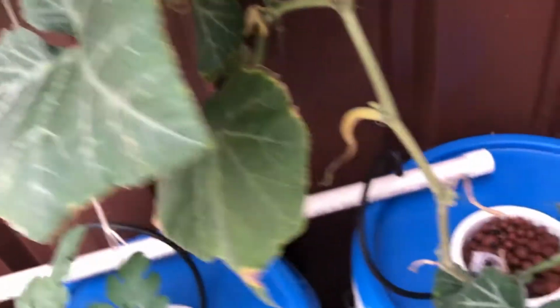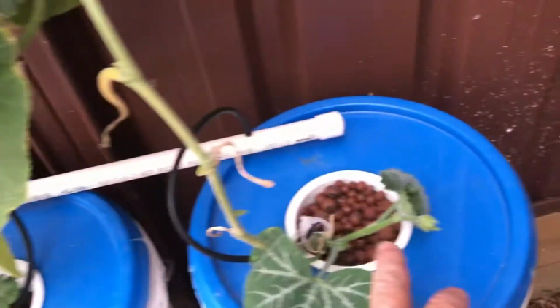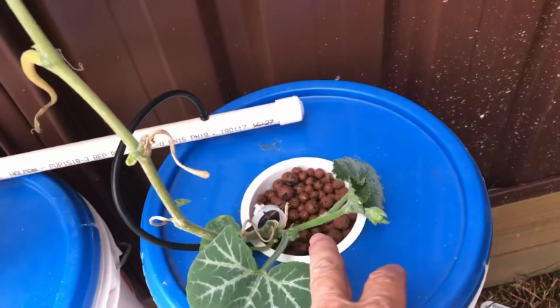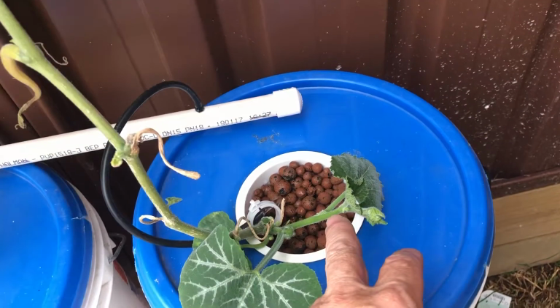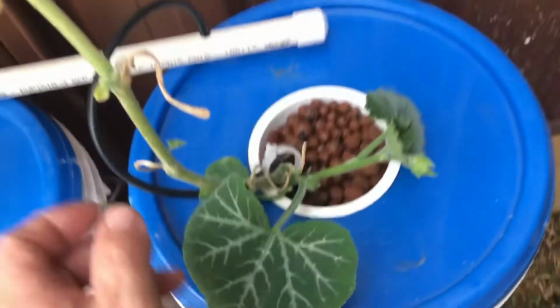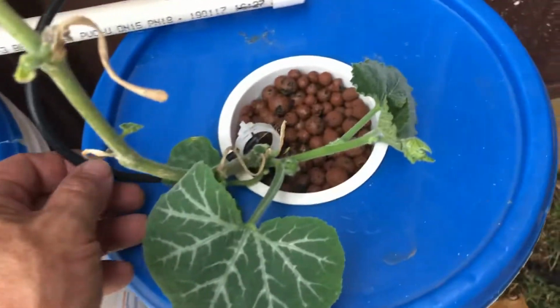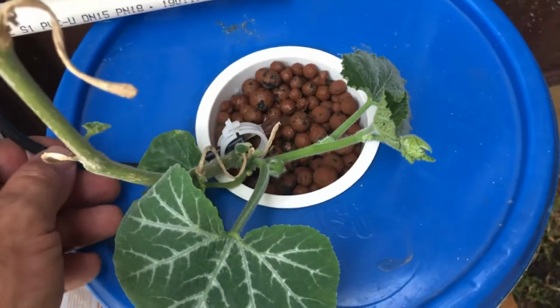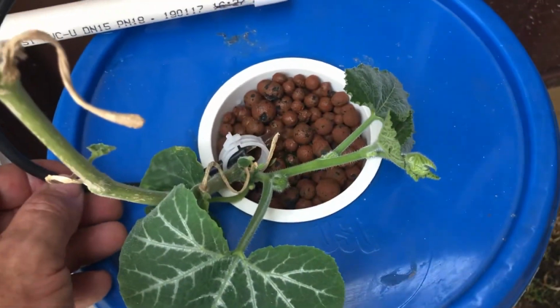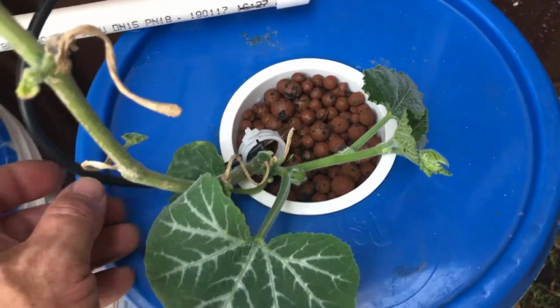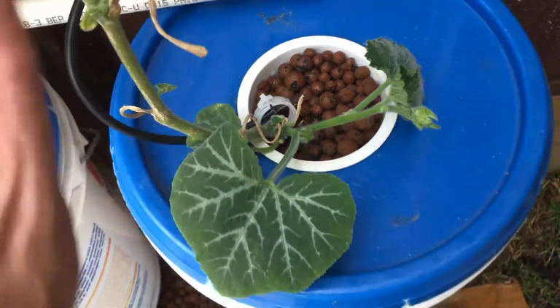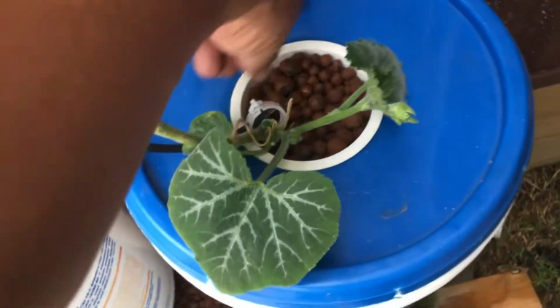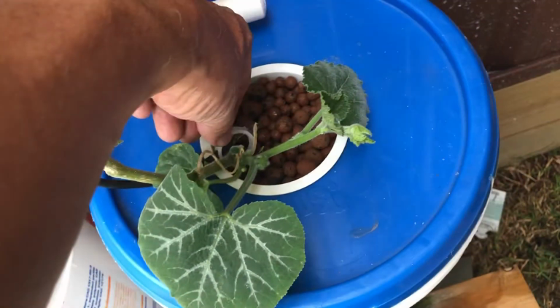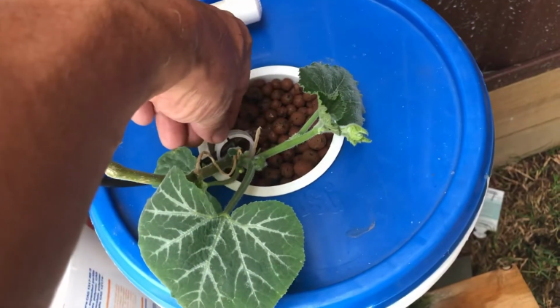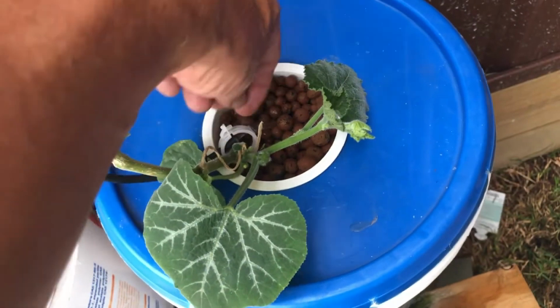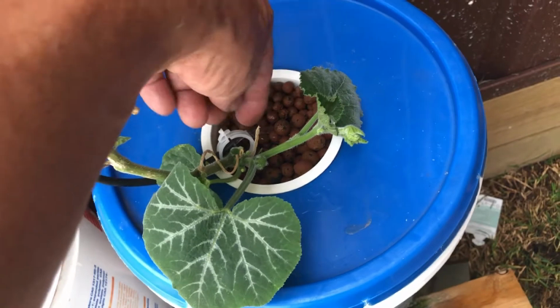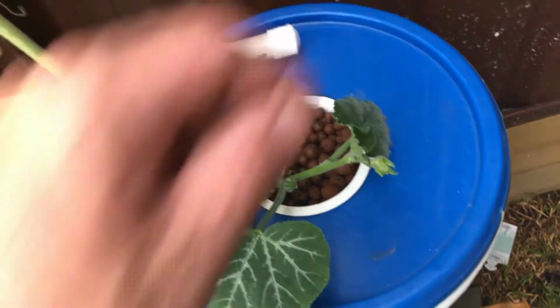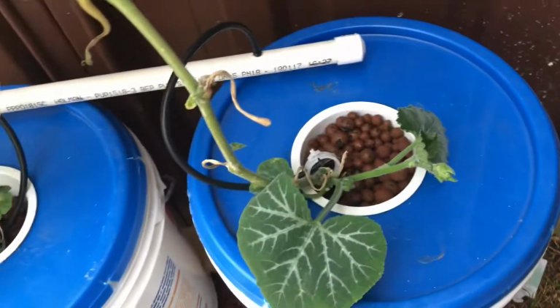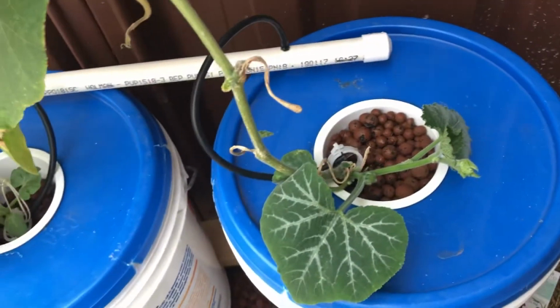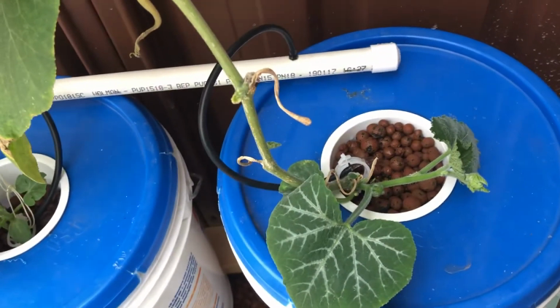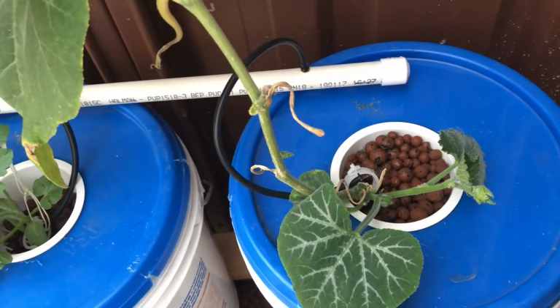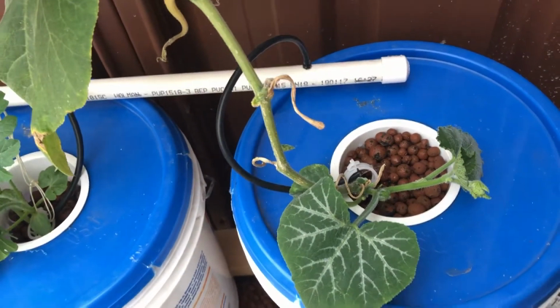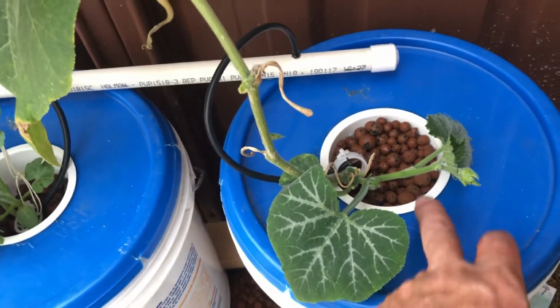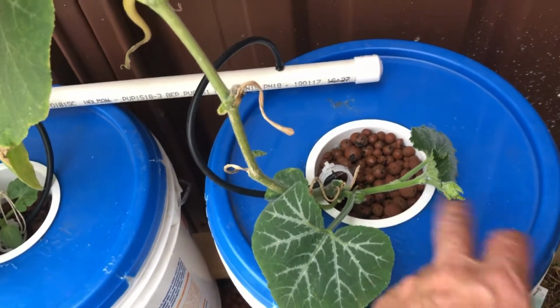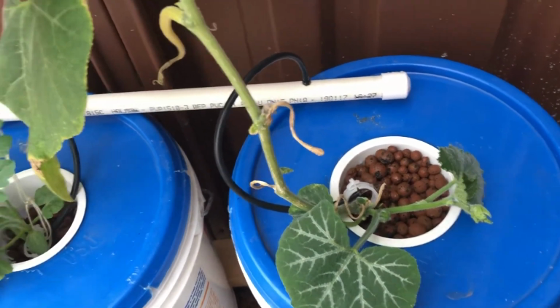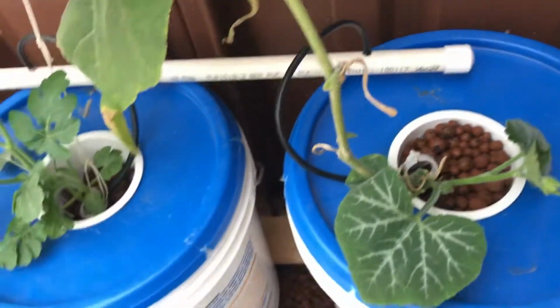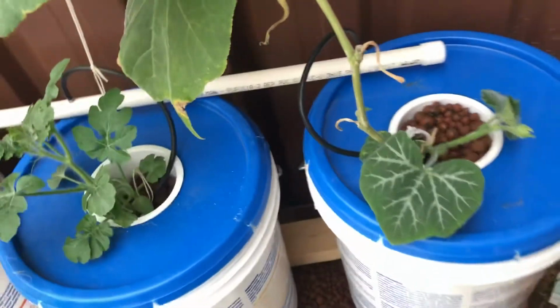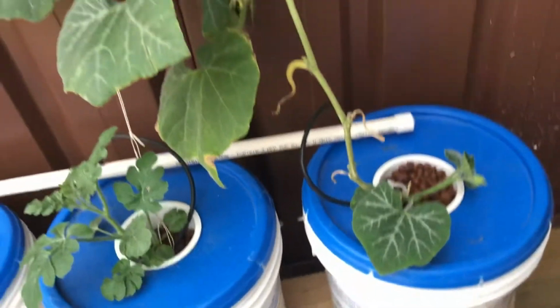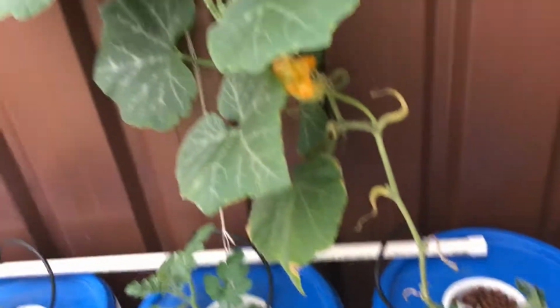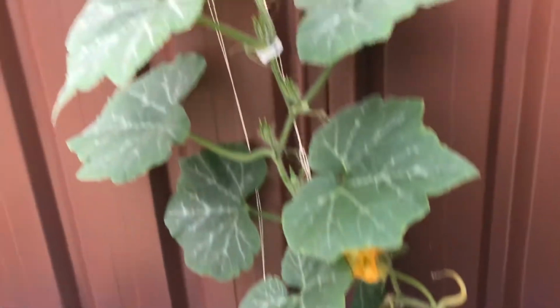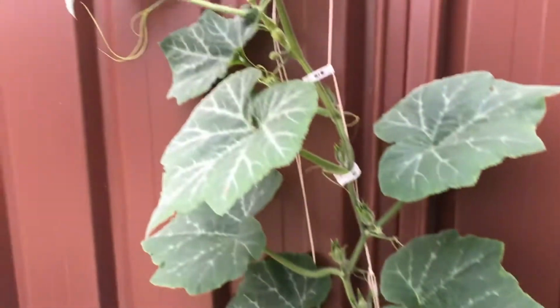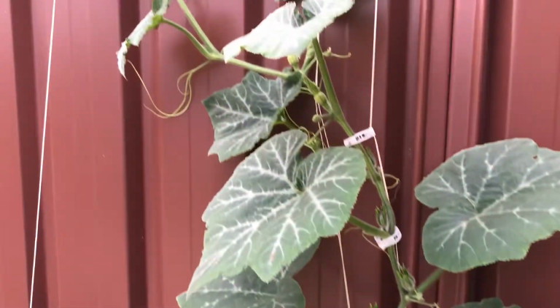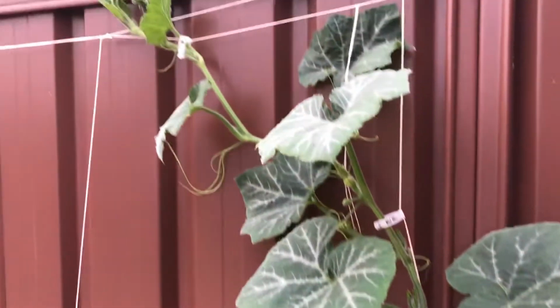We've also got another vine coming off here. You can see the water's turned on now — just using those tomato clips, which keeps the water onto the plant, into the clay balls we're using here. You can see this plant's going really, really well; it seems to be quite happy.